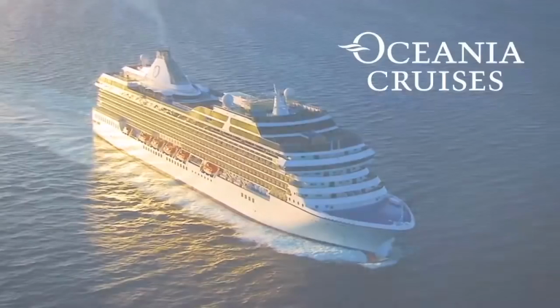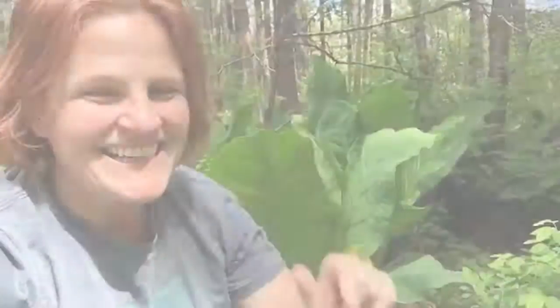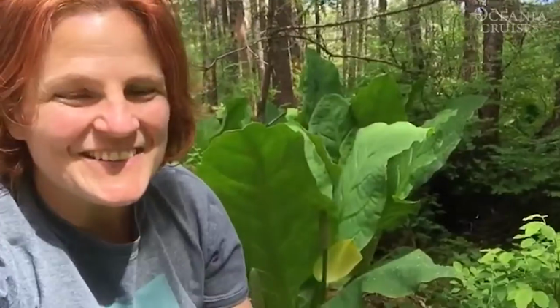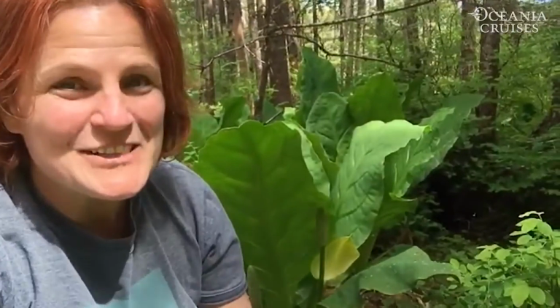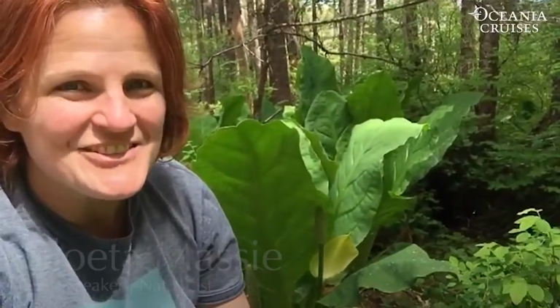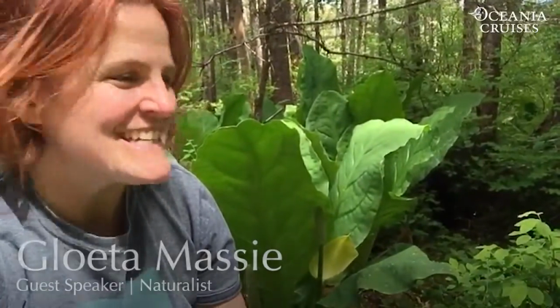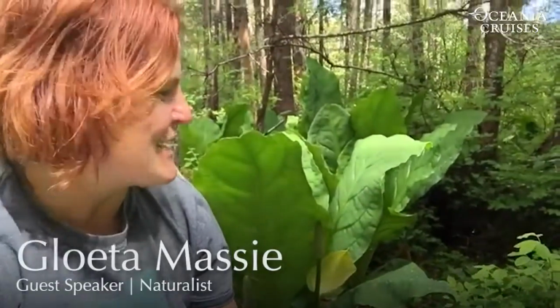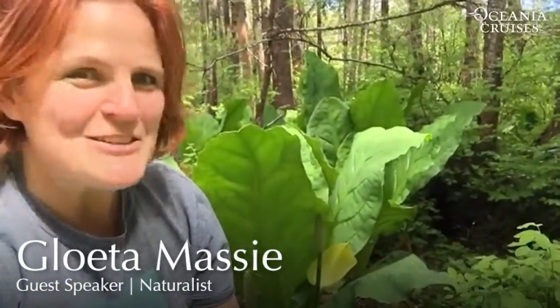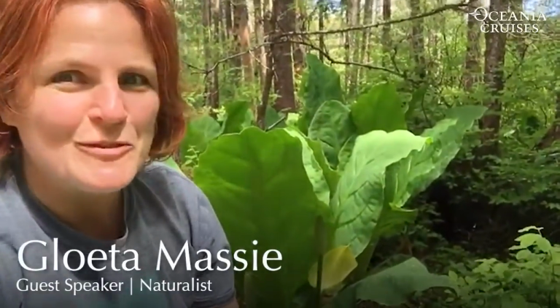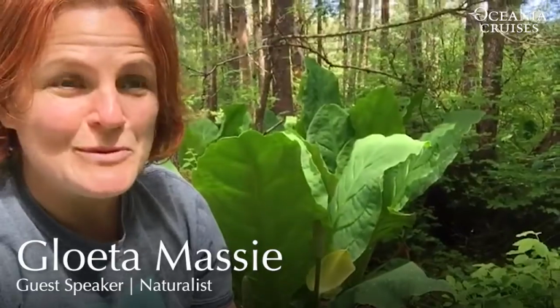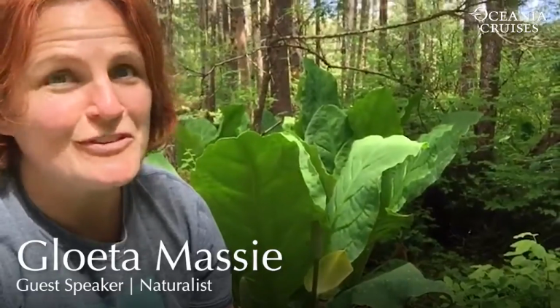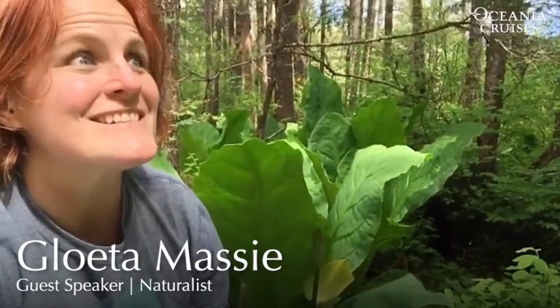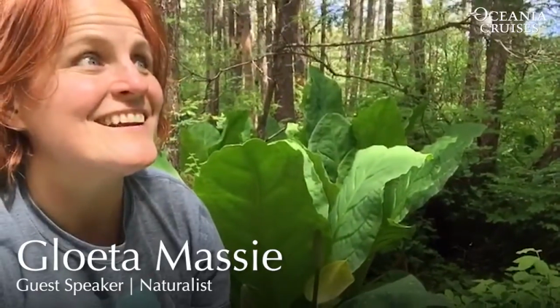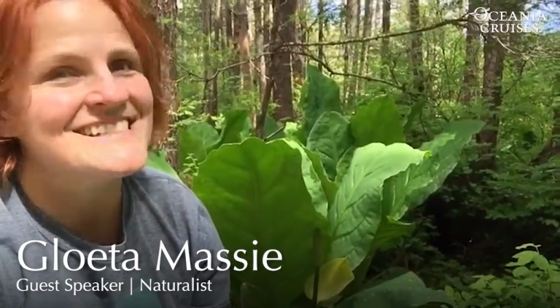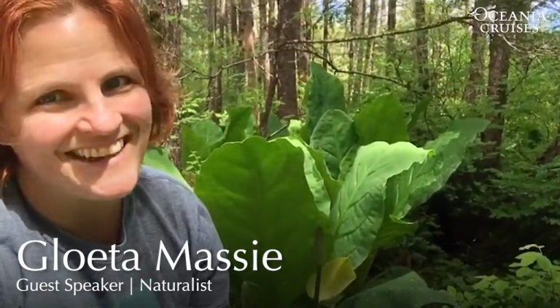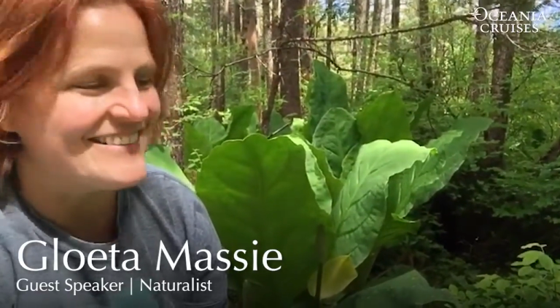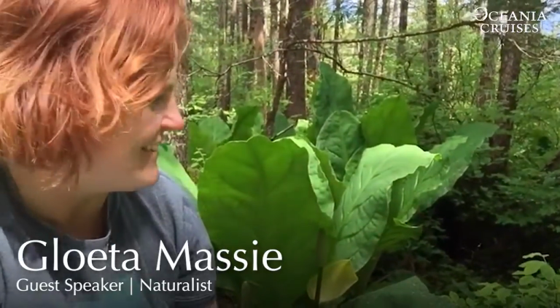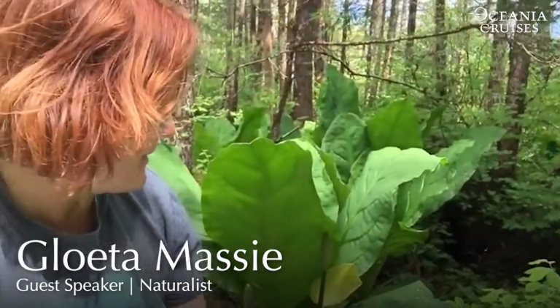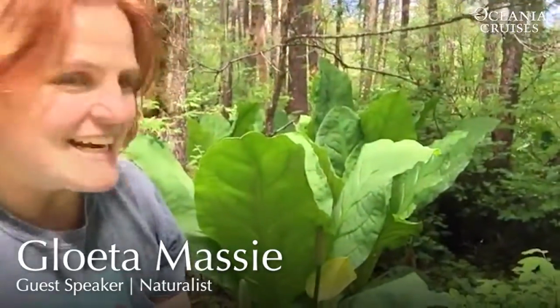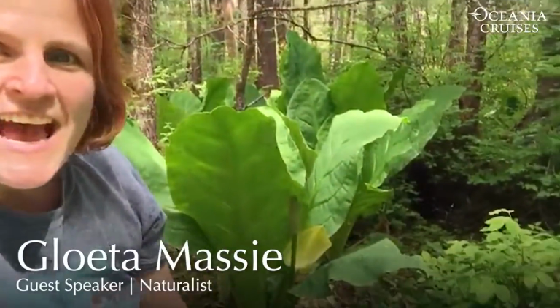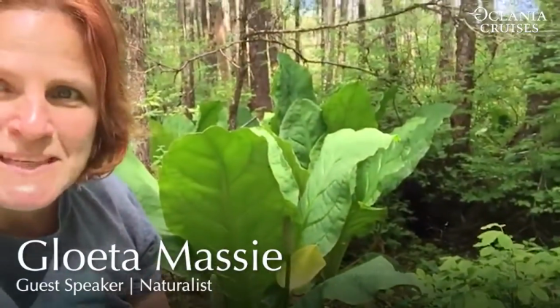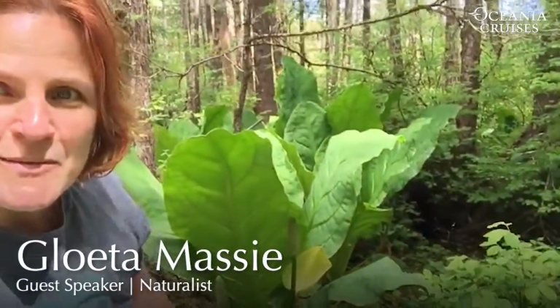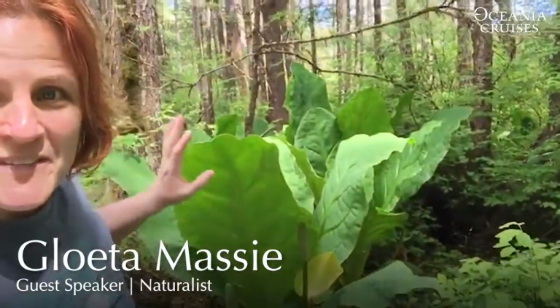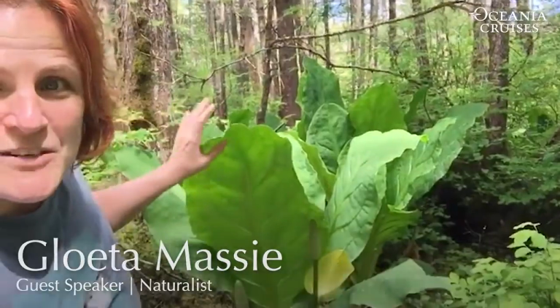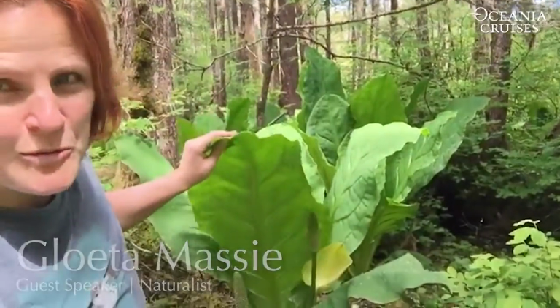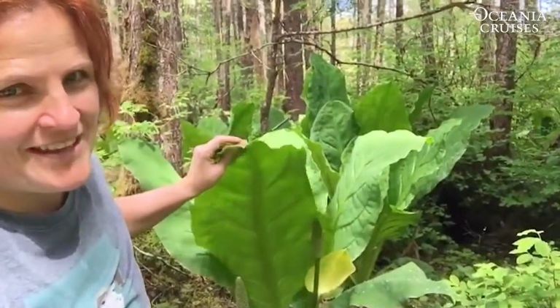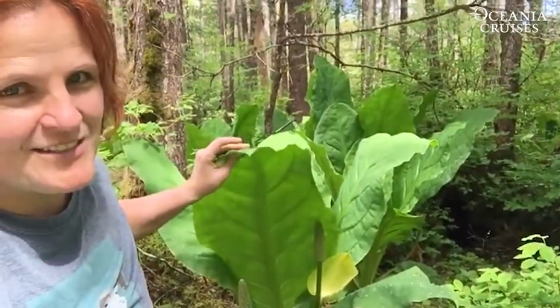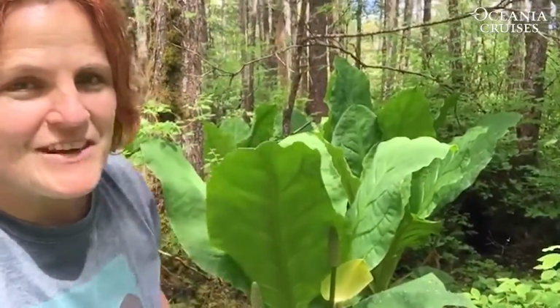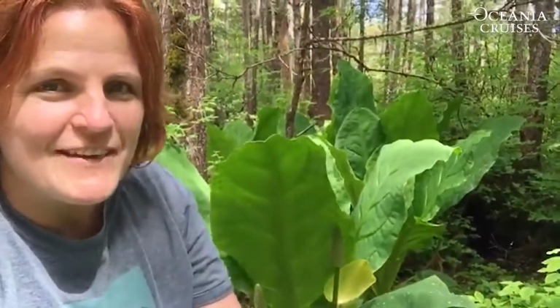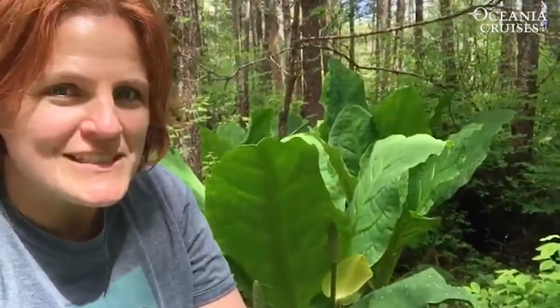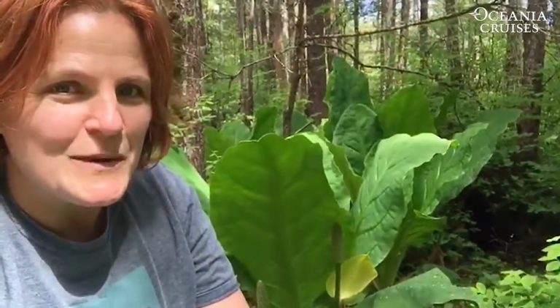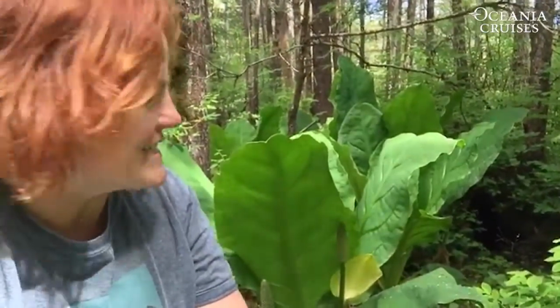Hi, this is Glowita, Schiff's naturalist, coming to you from beautiful sunny Sitka. Loving this weather today. And I'm sitting with one of these cool plants that you should definitely have a look-see if you come to Alaska.